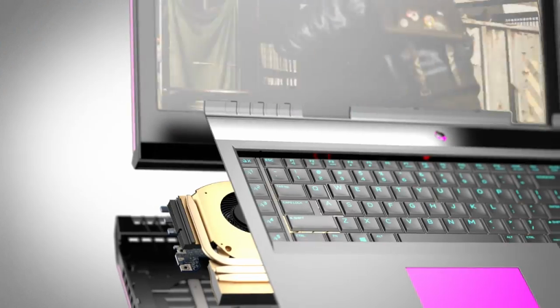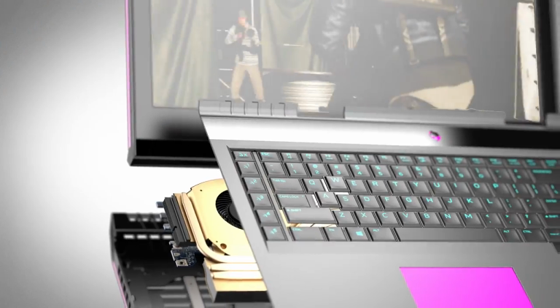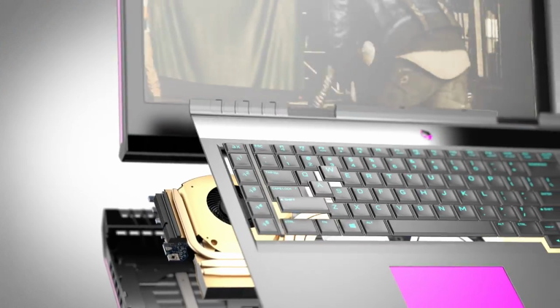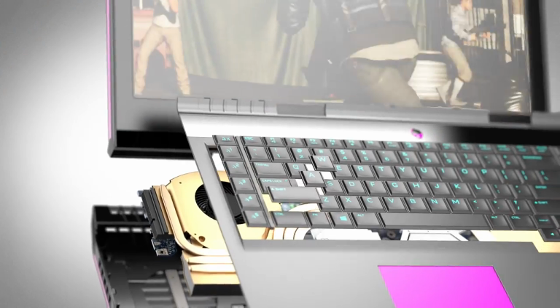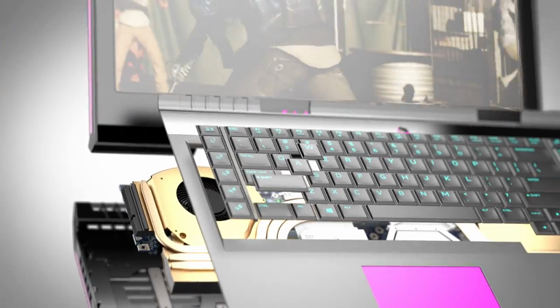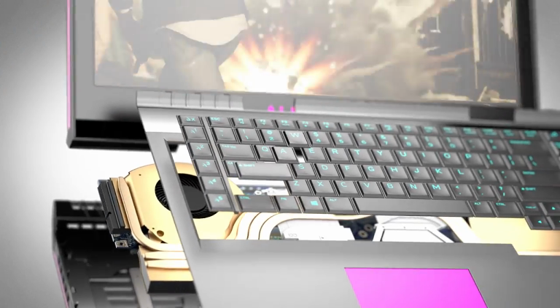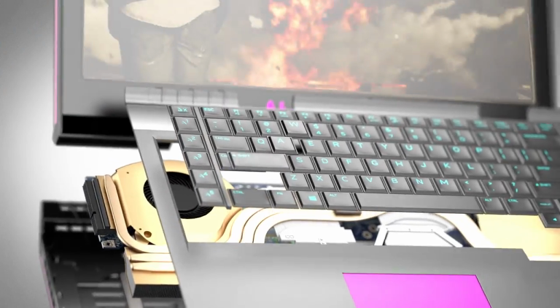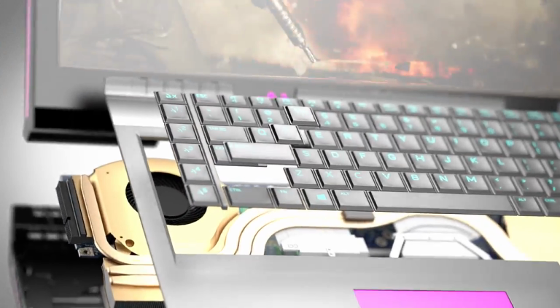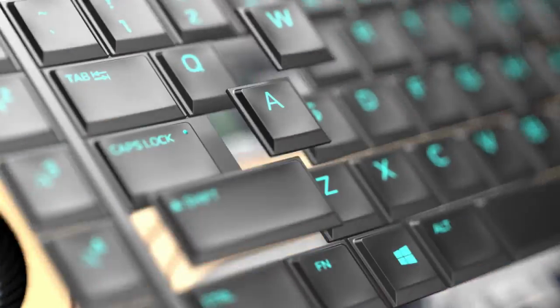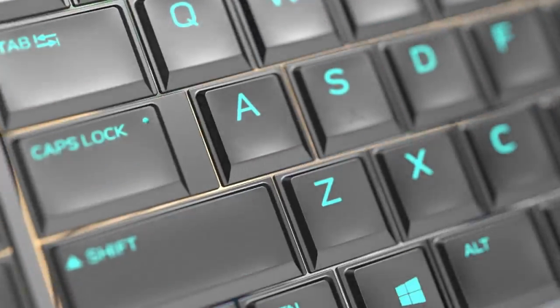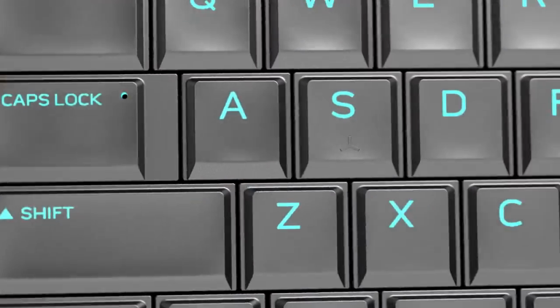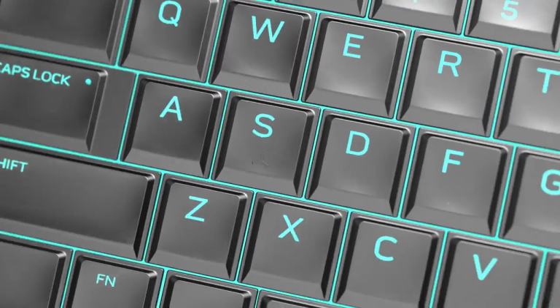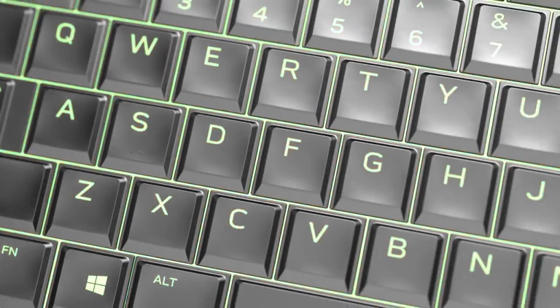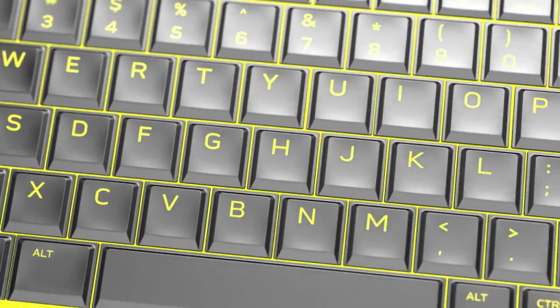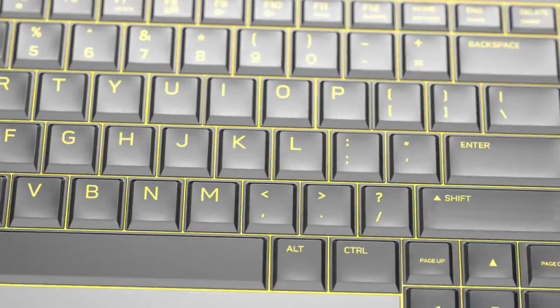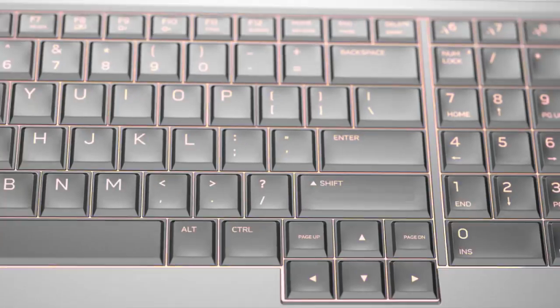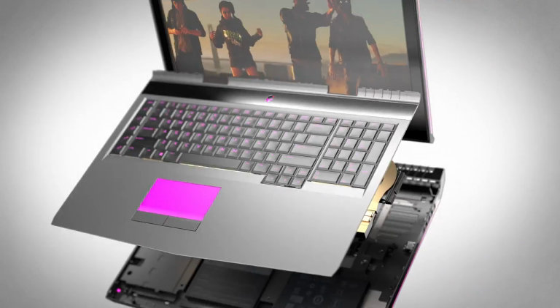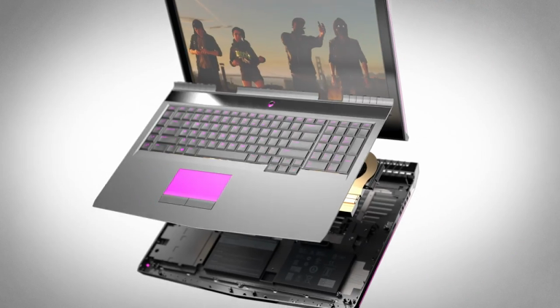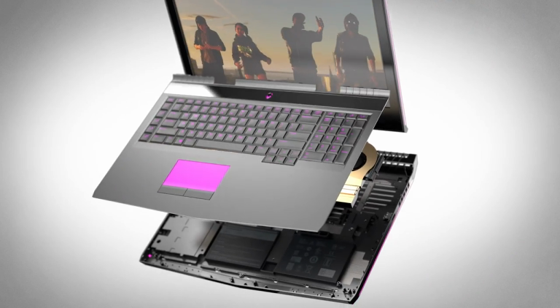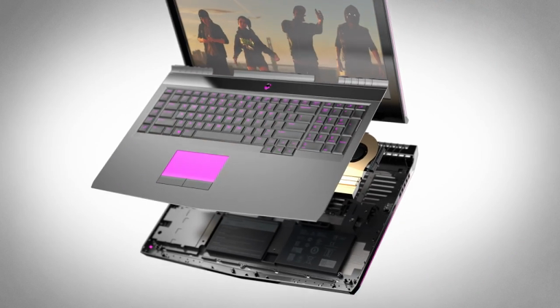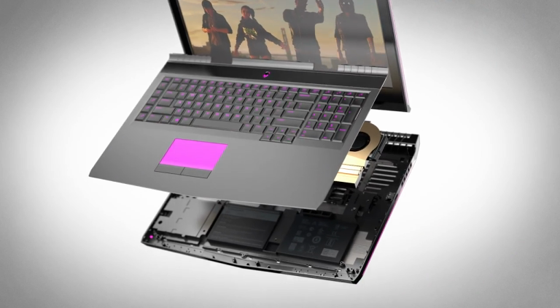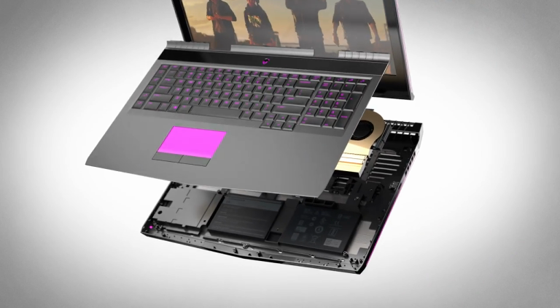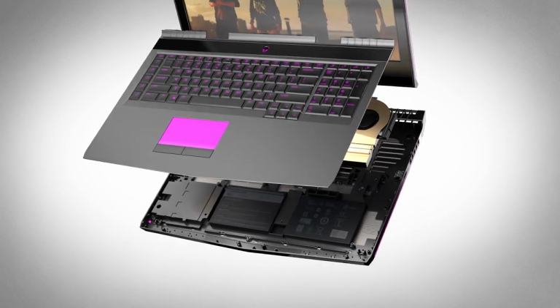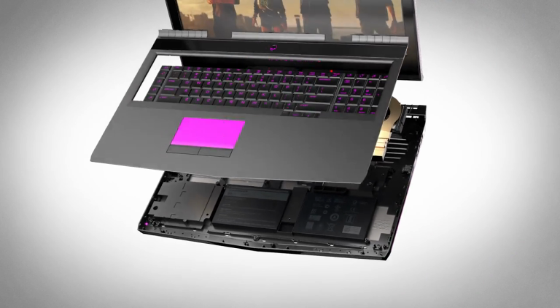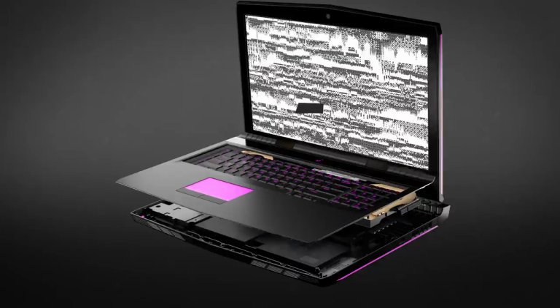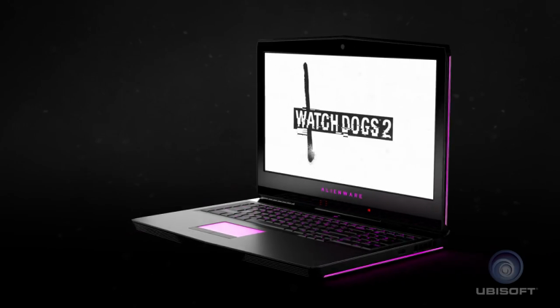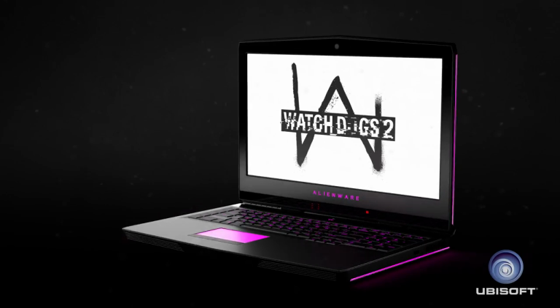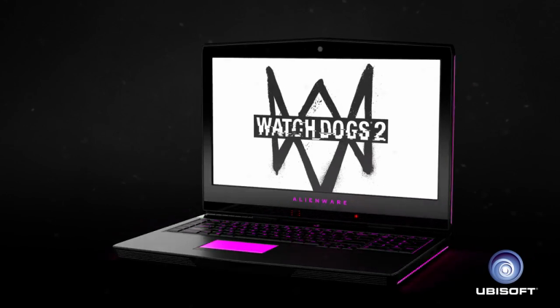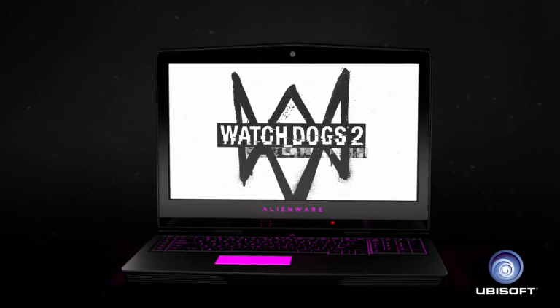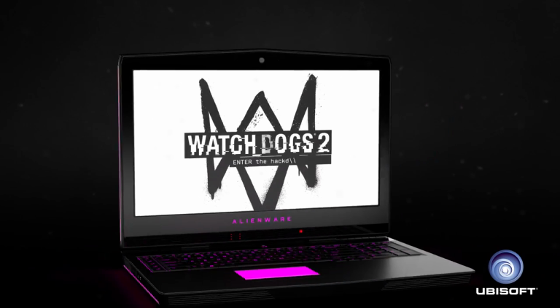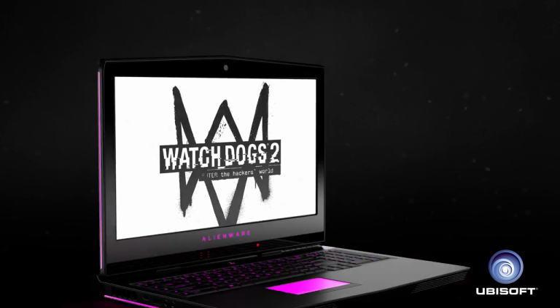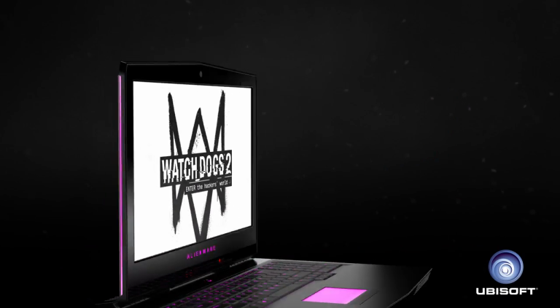Featuring an Alienware TACT-X keyboard with N-key rollover. The Alienware 17 is the ultimate evolution of portable gaming technology.